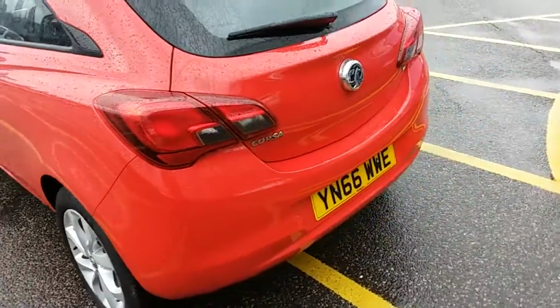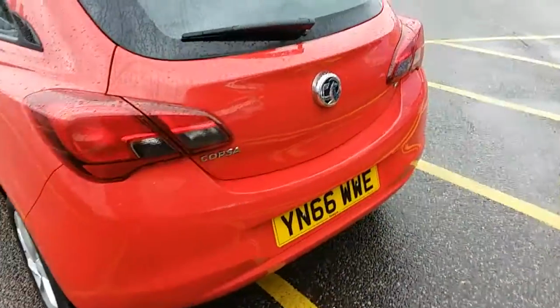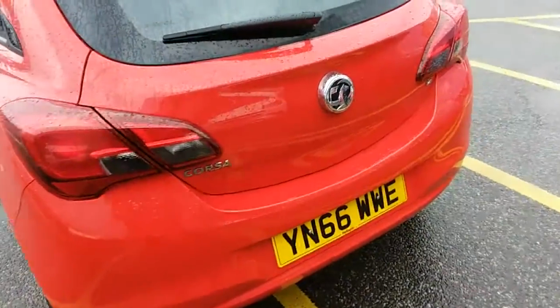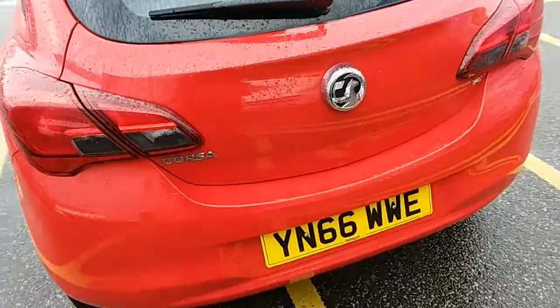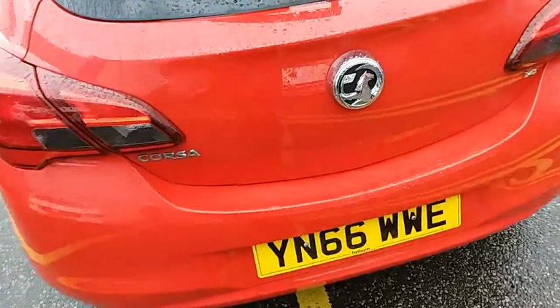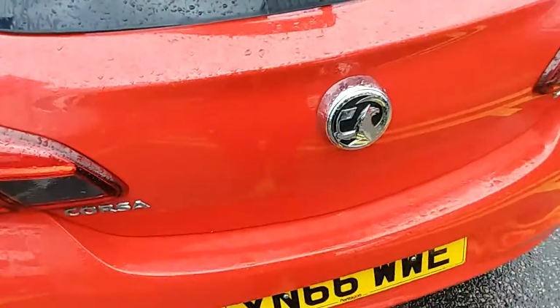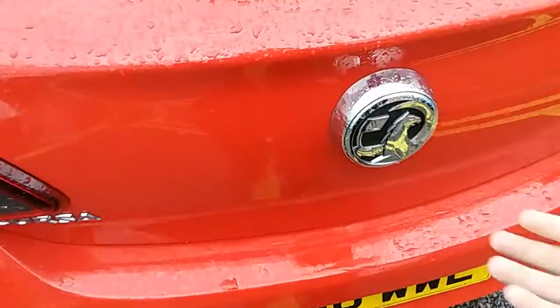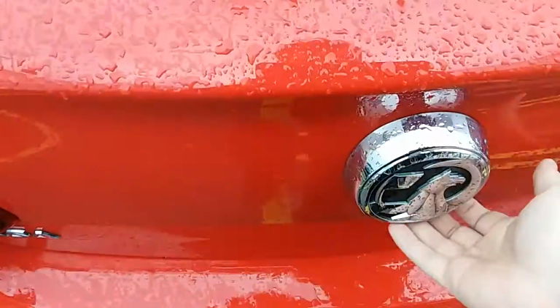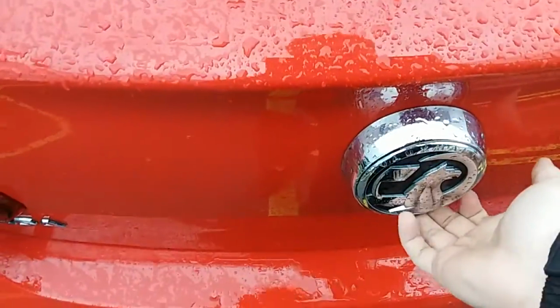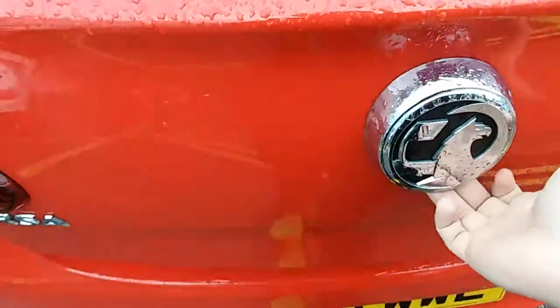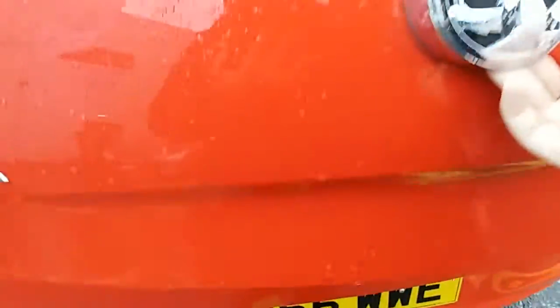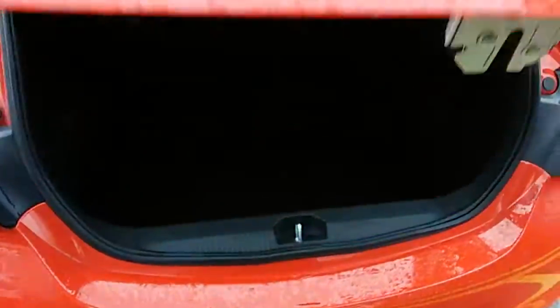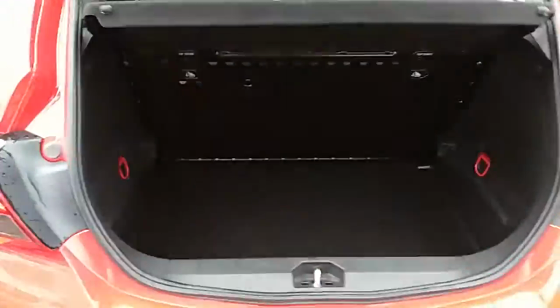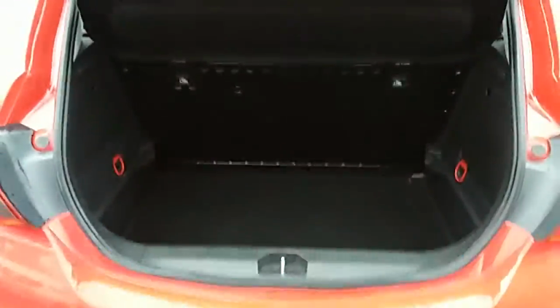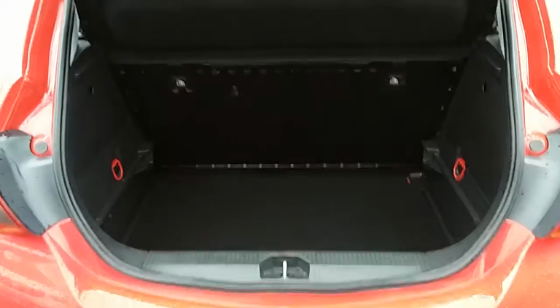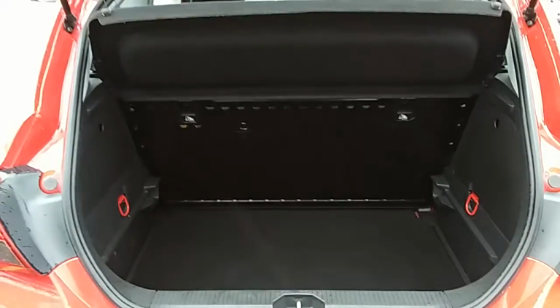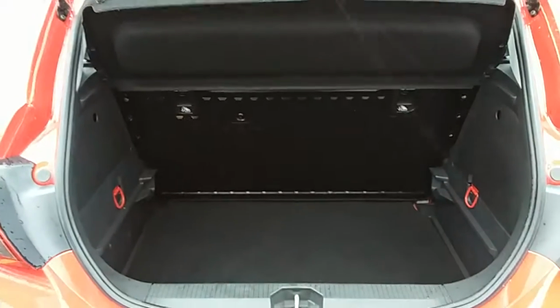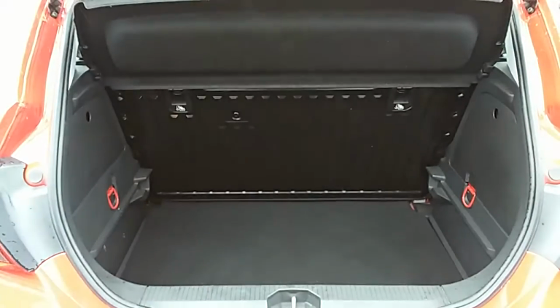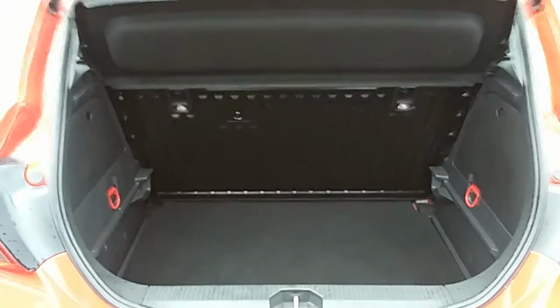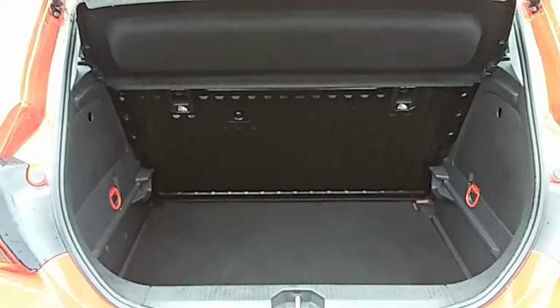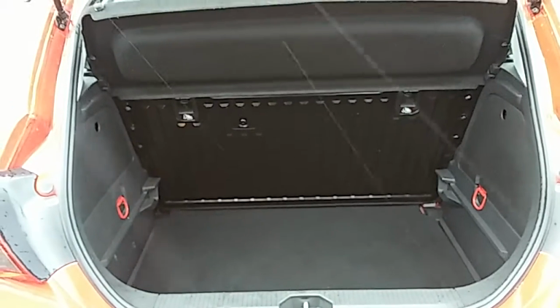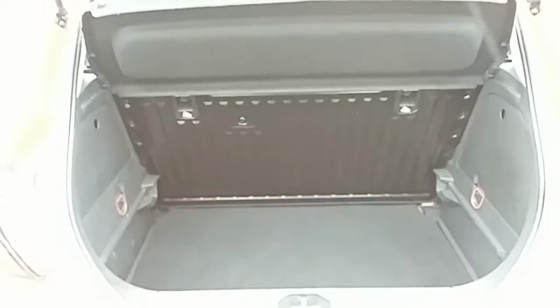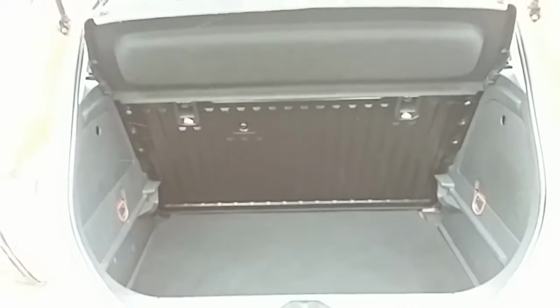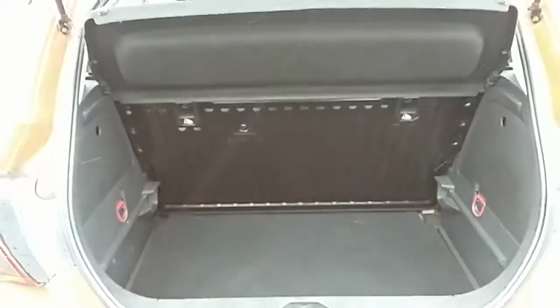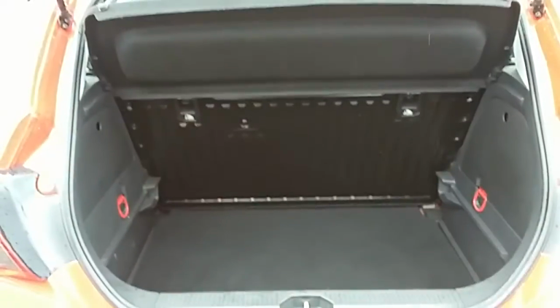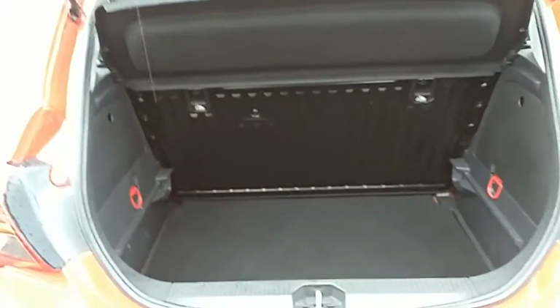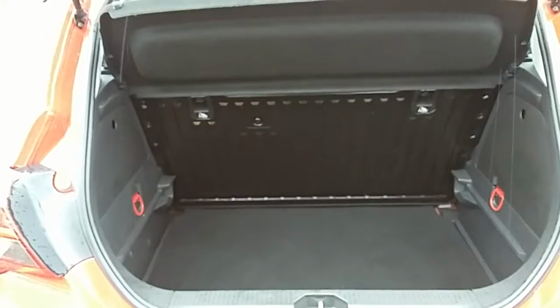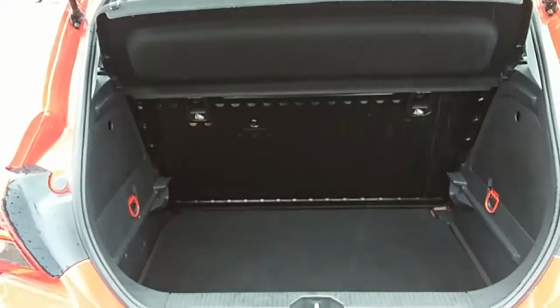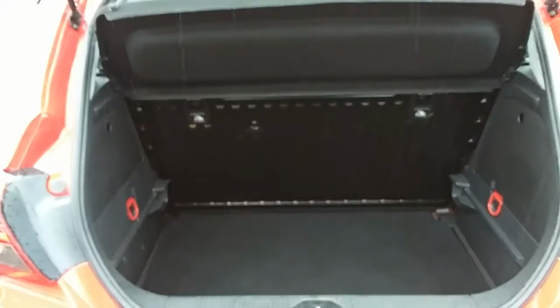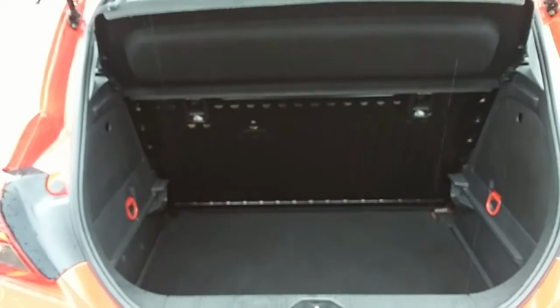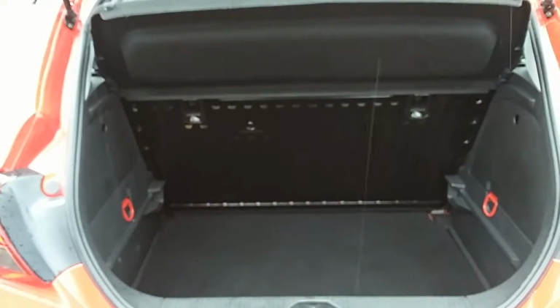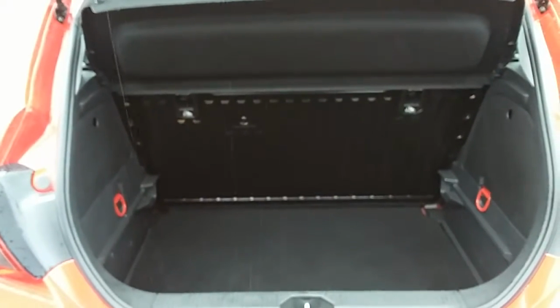Moving around to the back of the car, I'm able to show you the boot space inside here. Just underneath the Vauxhall badge and lift up — you can see inside that you'd have a generous amount of space, with those seats at the back split 60-40 and folding to create extra room if ever necessary.